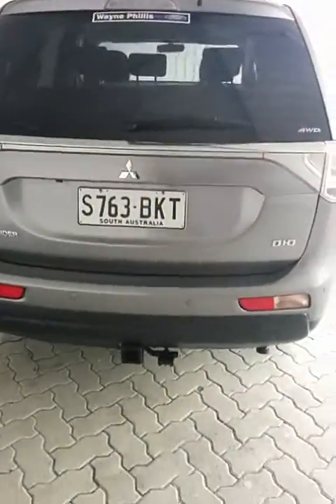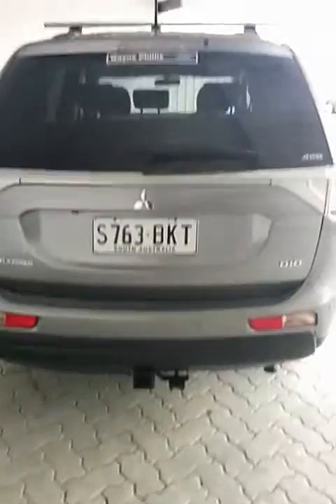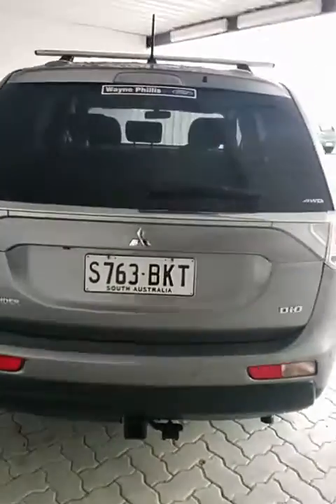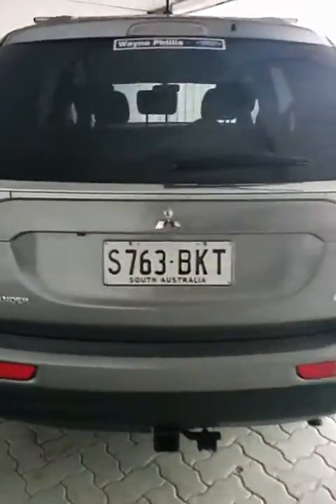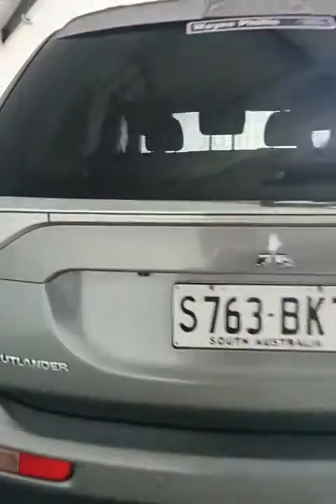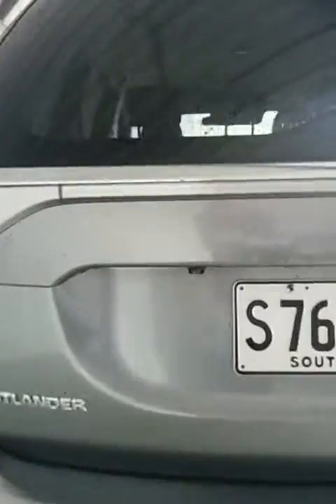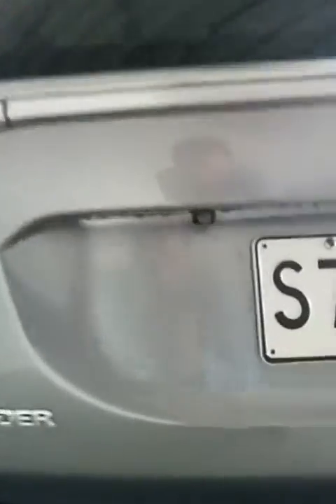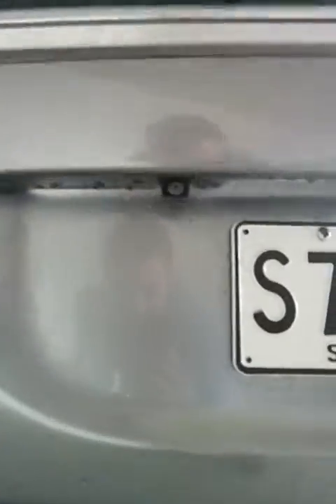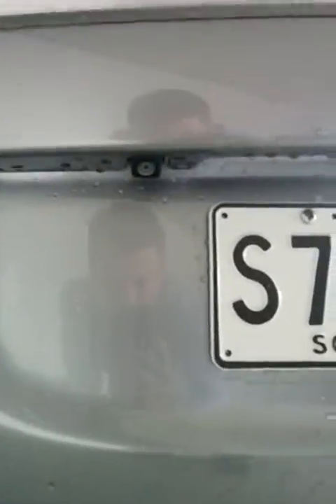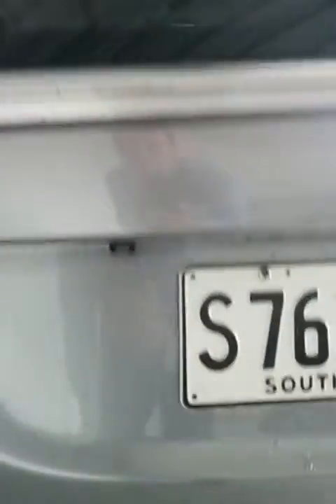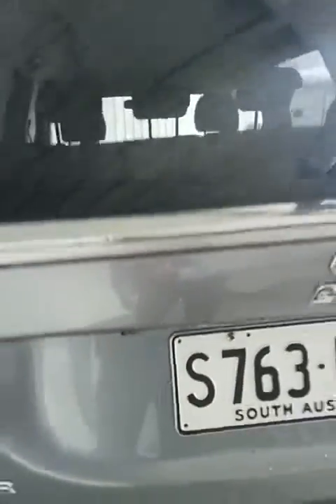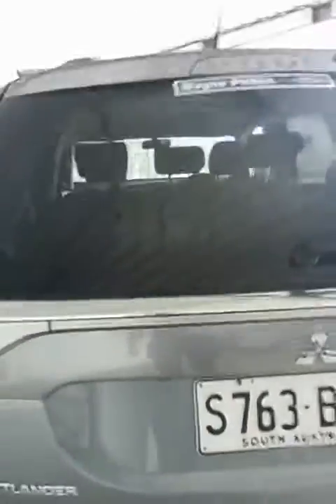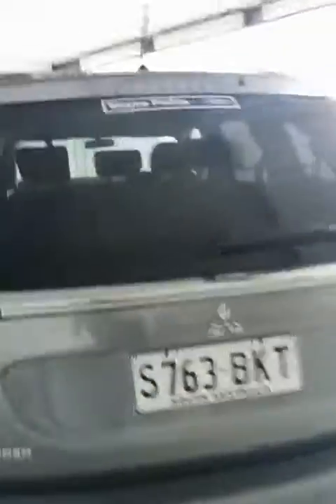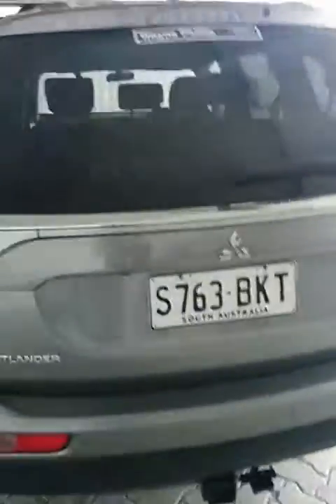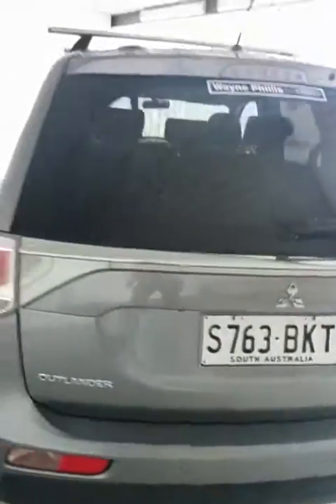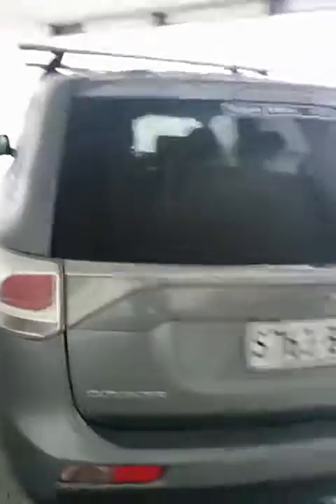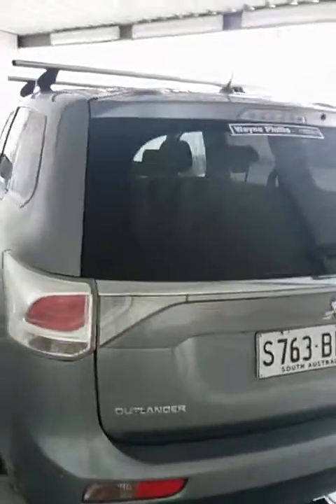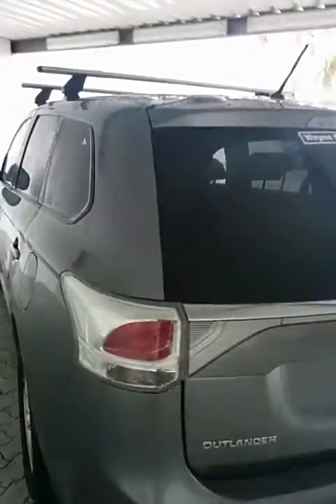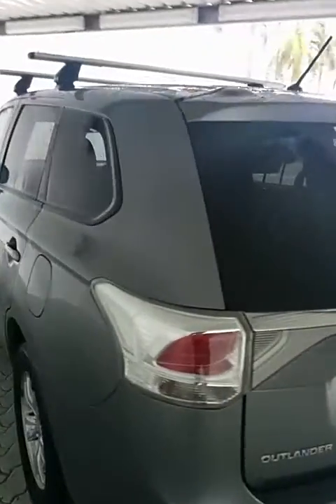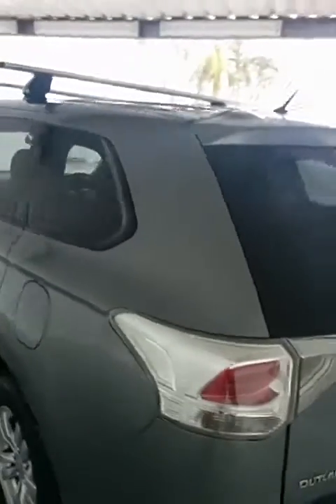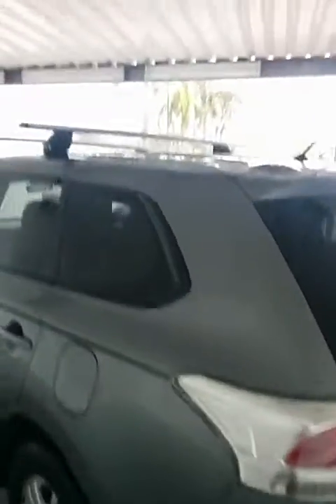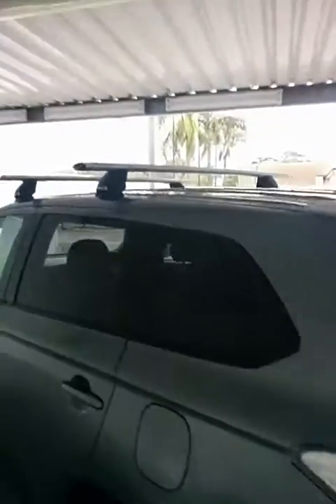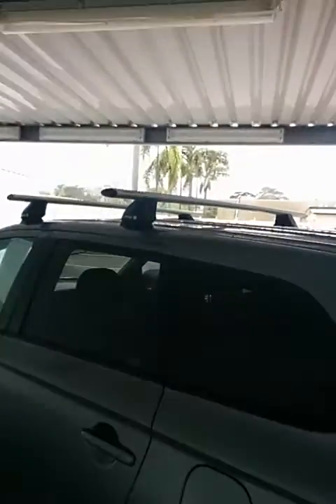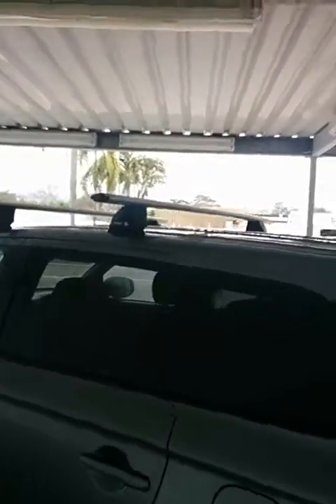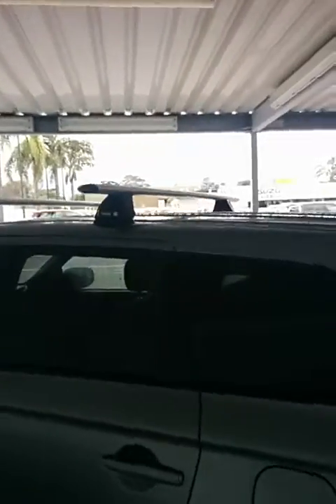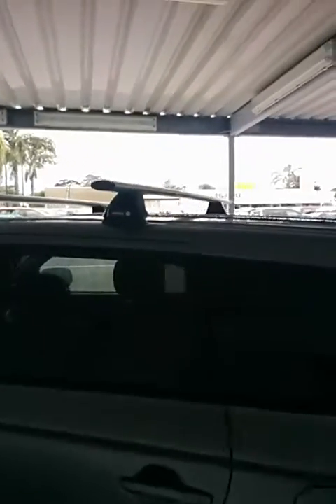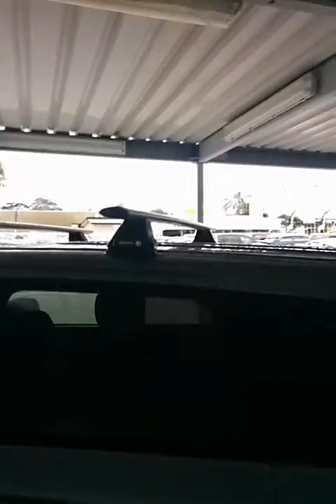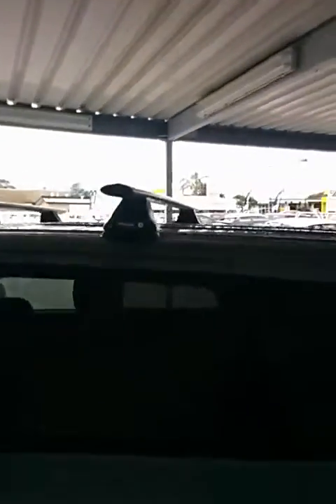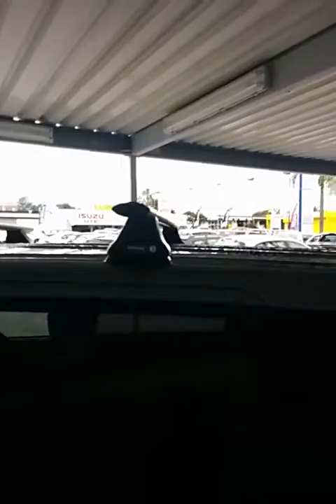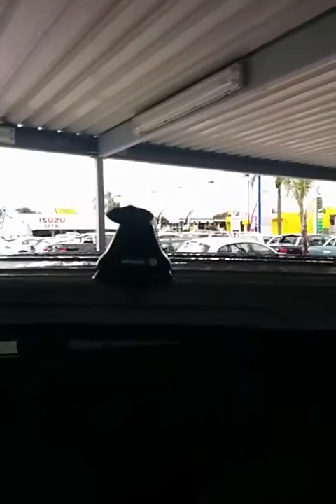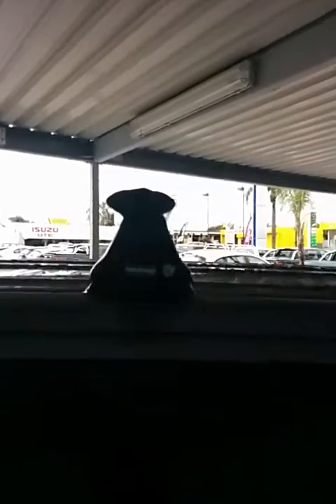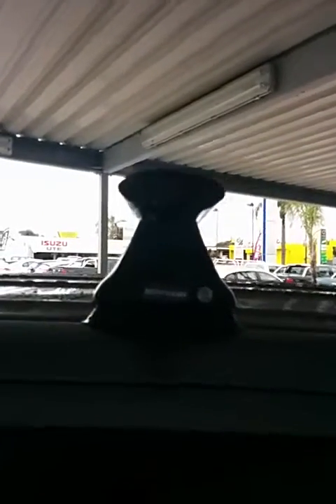You've got your privacy glass on the middle and back windows. Tow bar included, and also a reverse camera — I'll show you that a bit later on in the video. Walking around the car a bit more, you've got your roof racks — Rhino racks there, best in business.